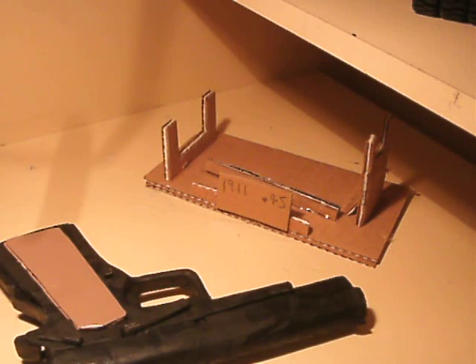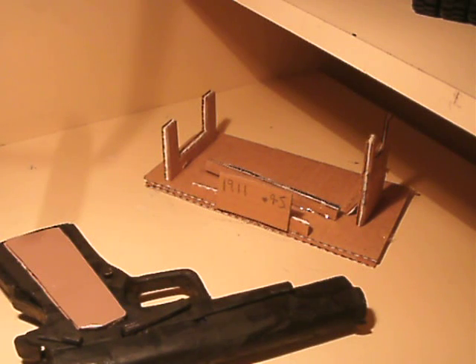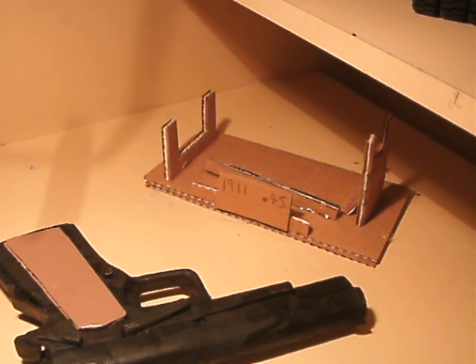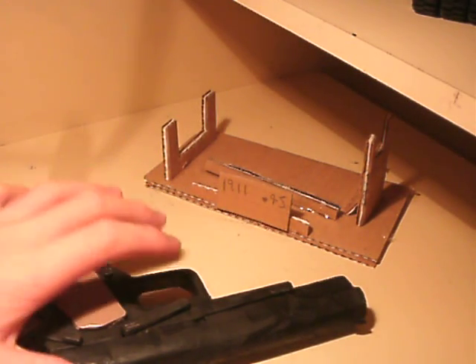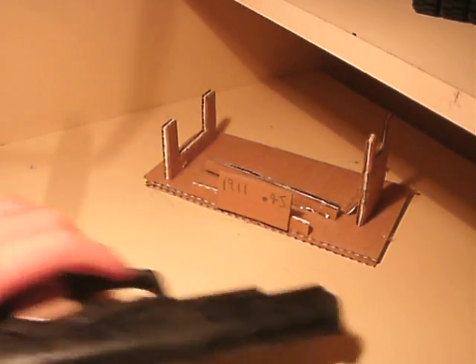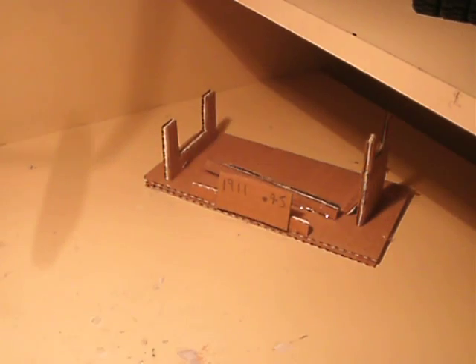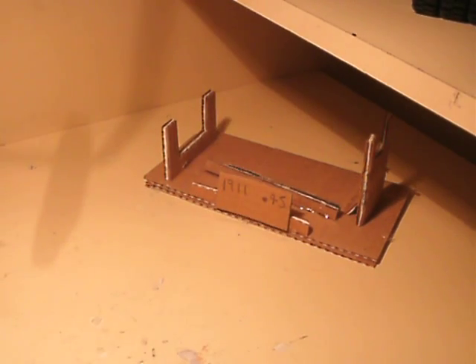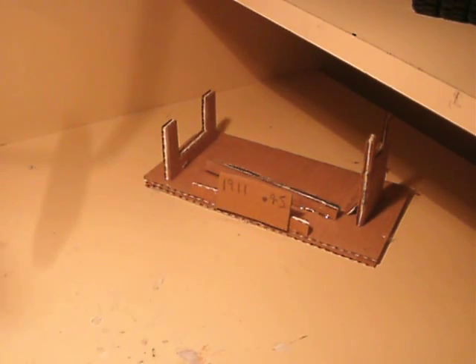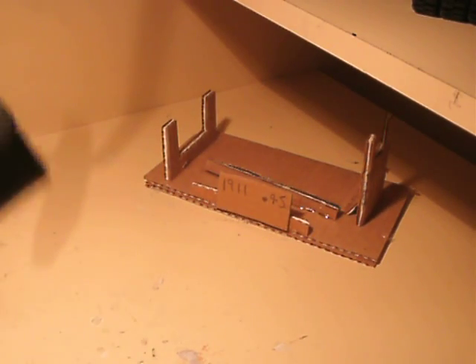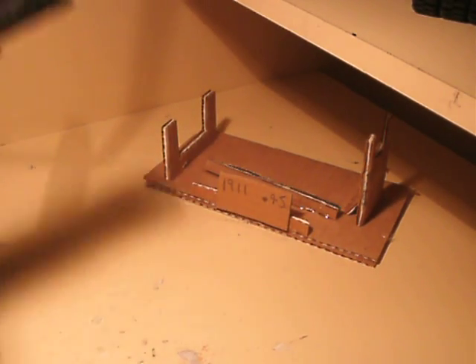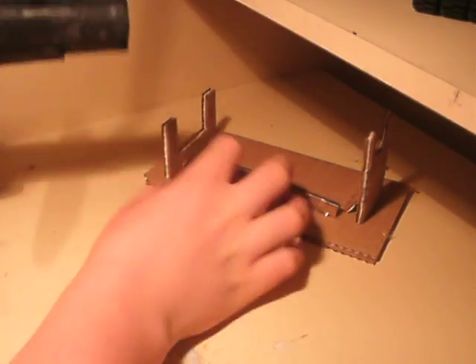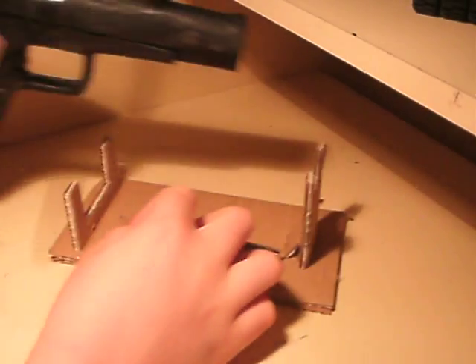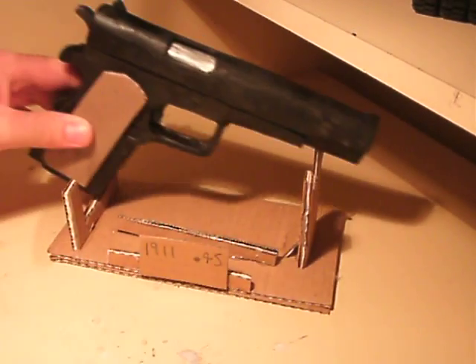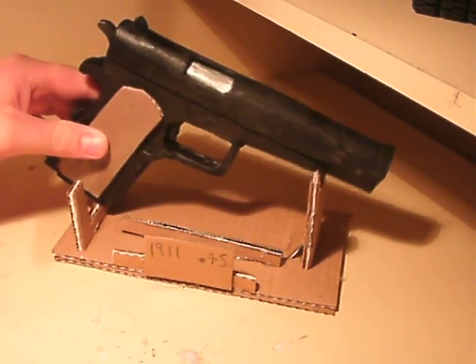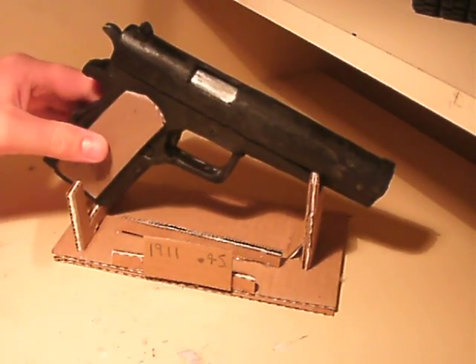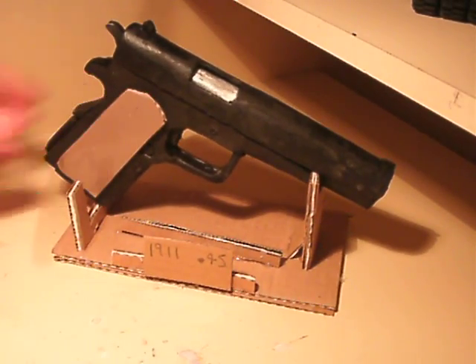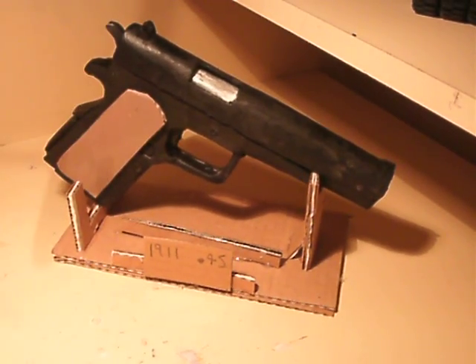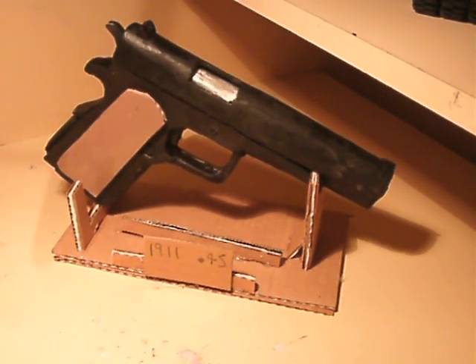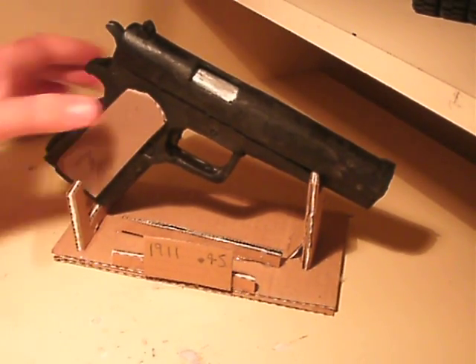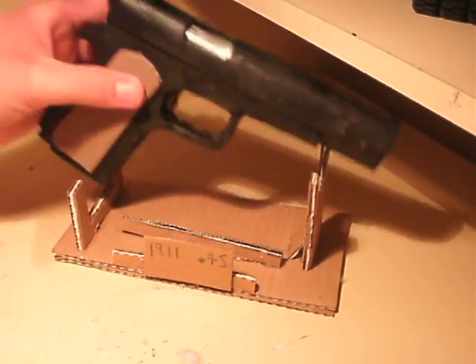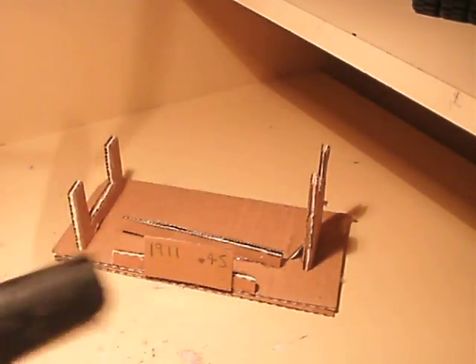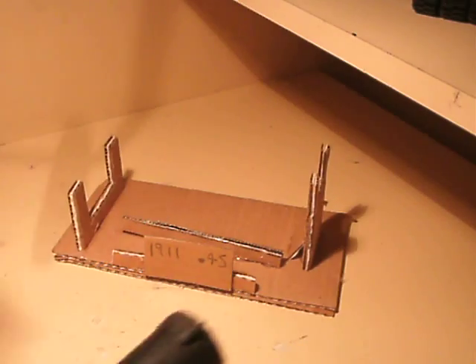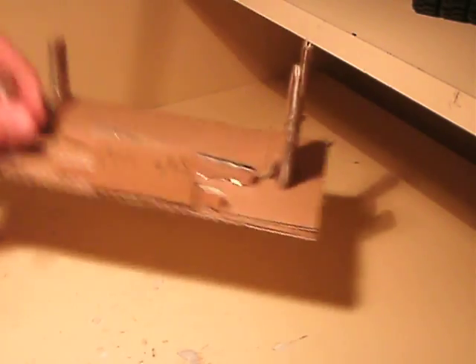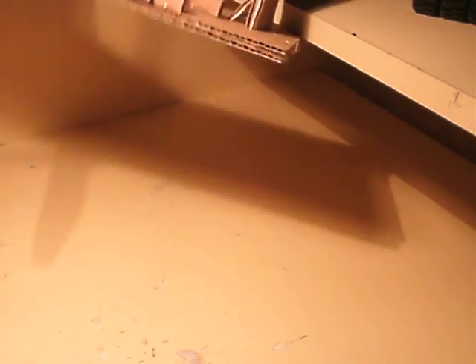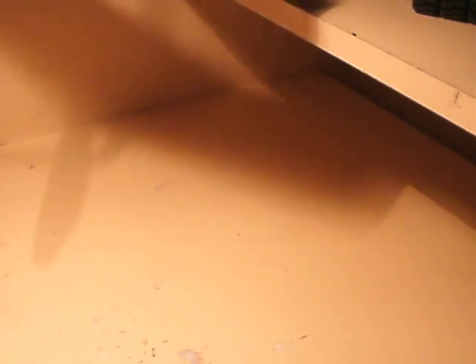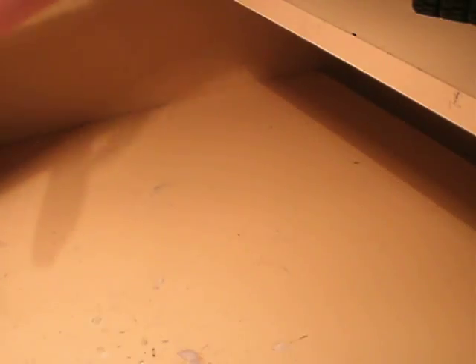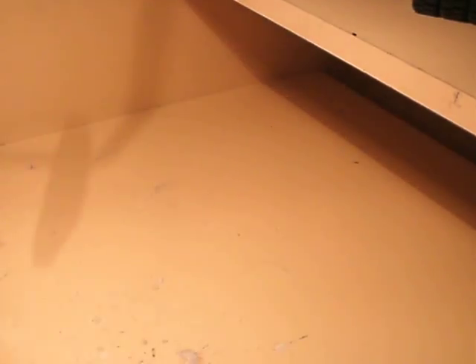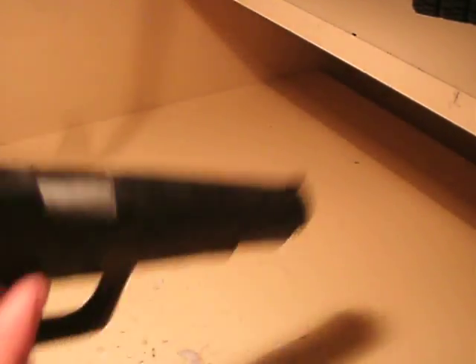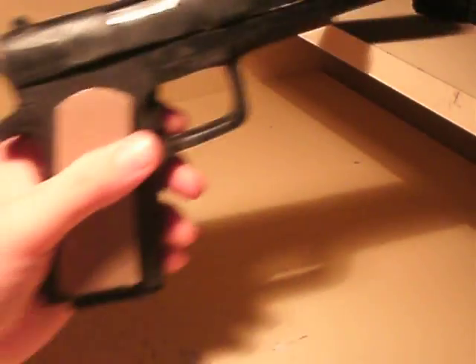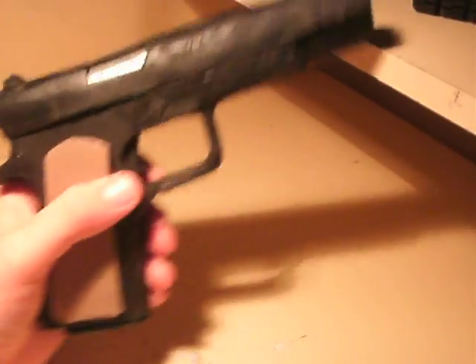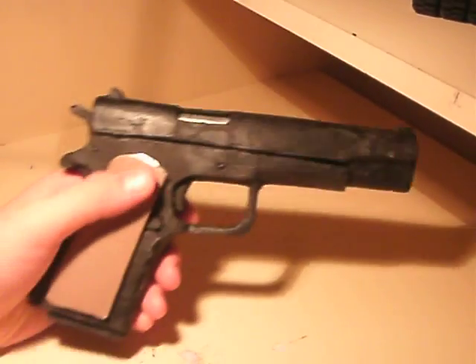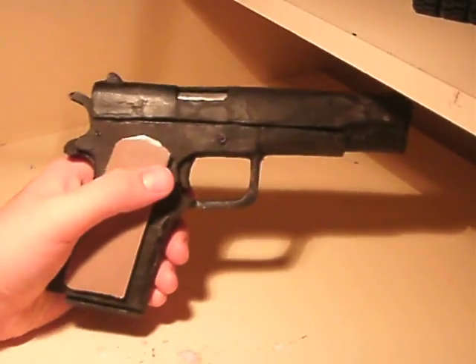Hi guys, so I finally finished Mario 1911, and I made this little stand for it. It's much better than my version 1, it's a lot closer to the real thing. Here it is.